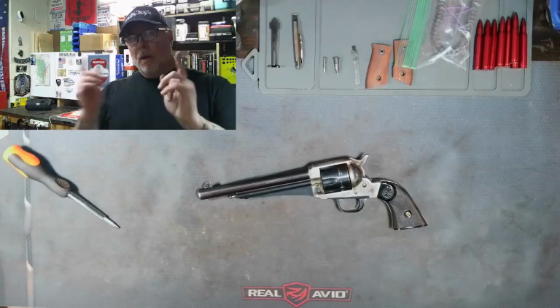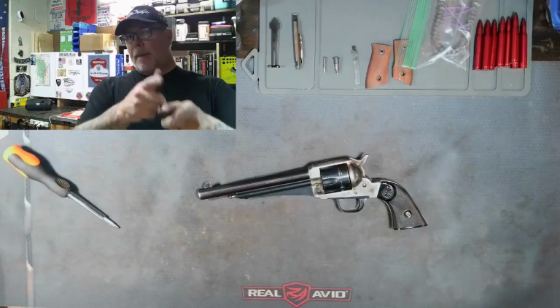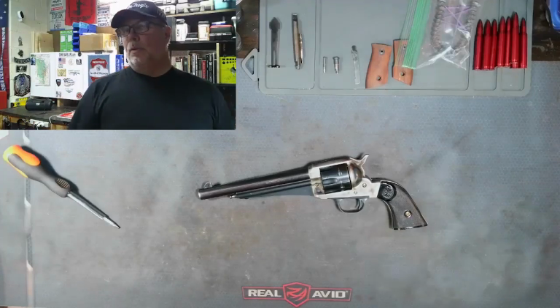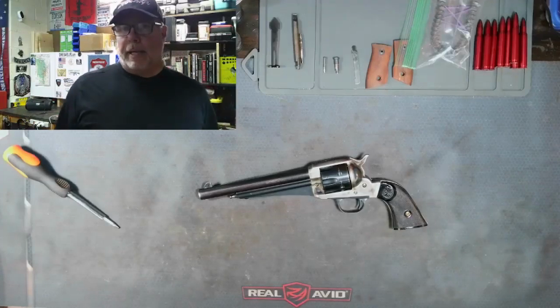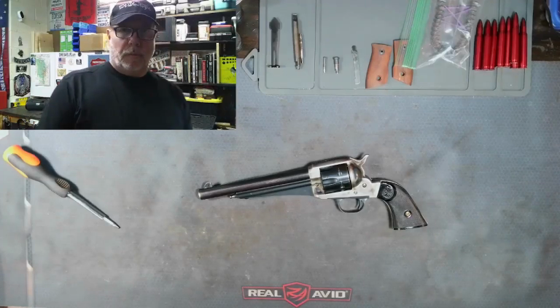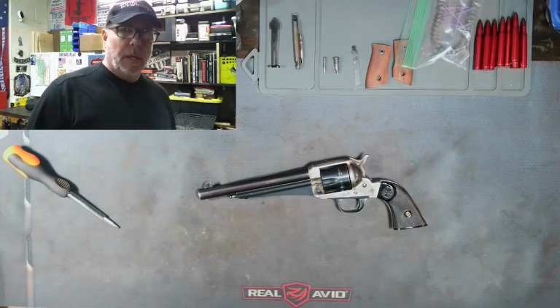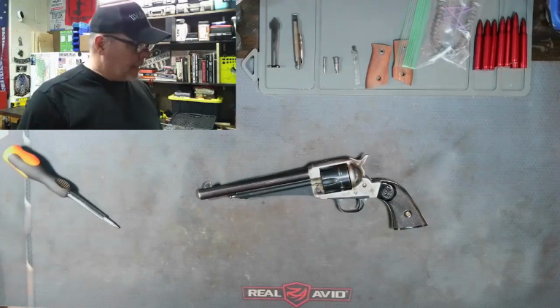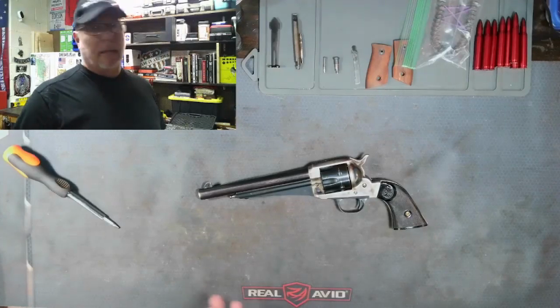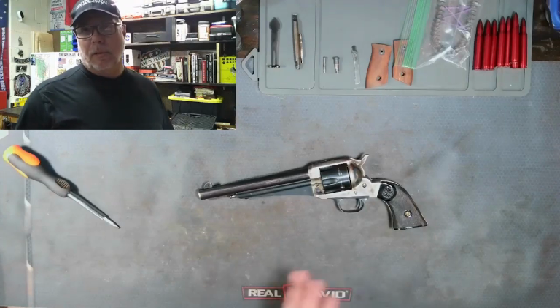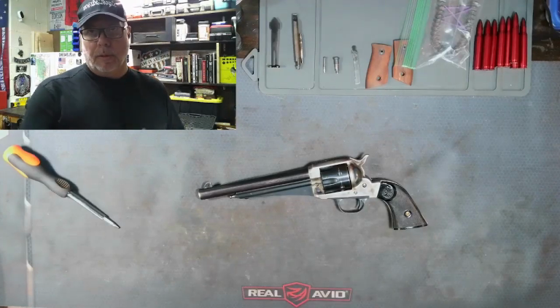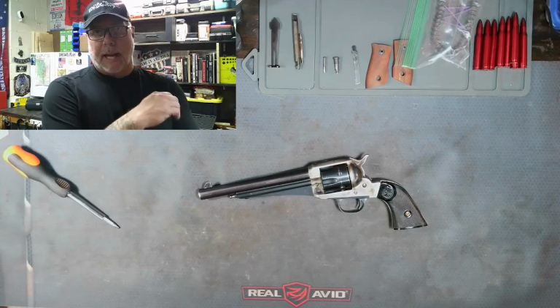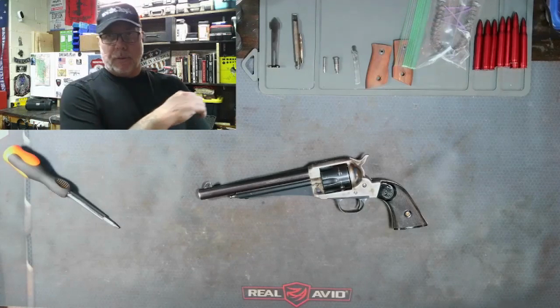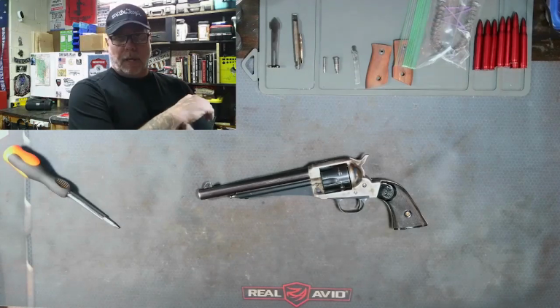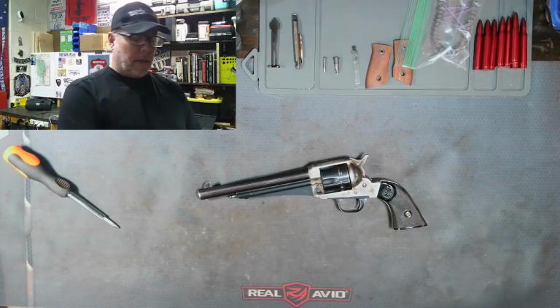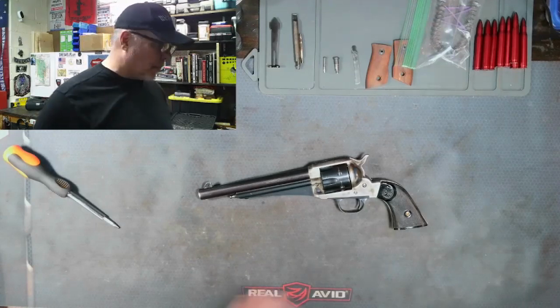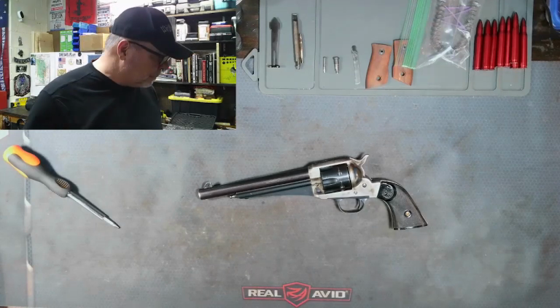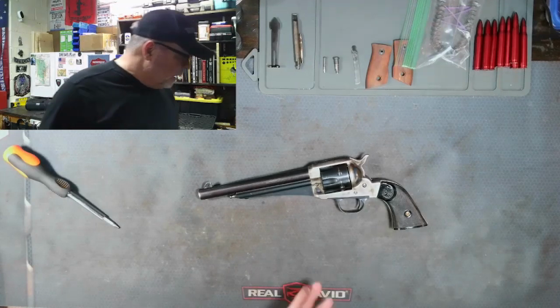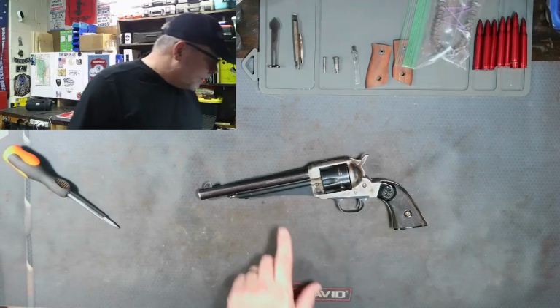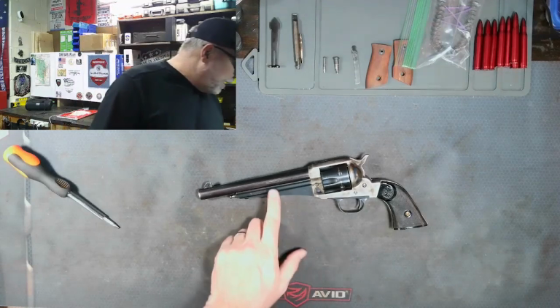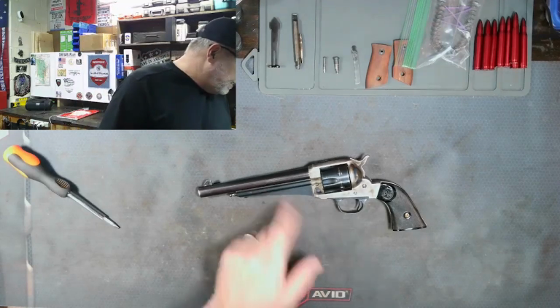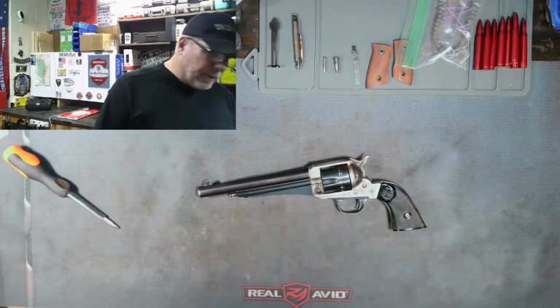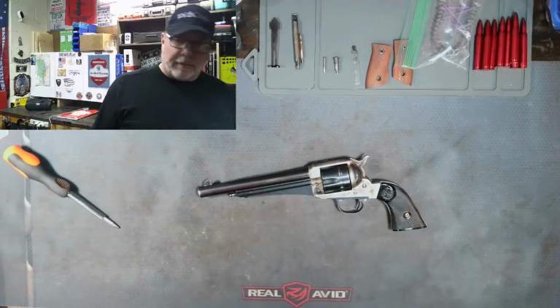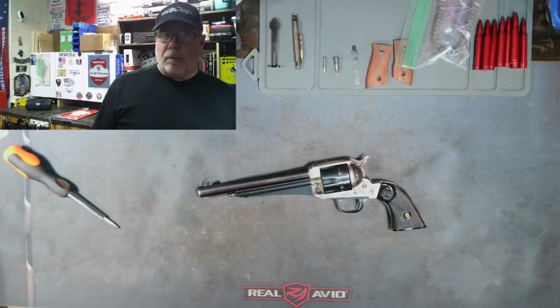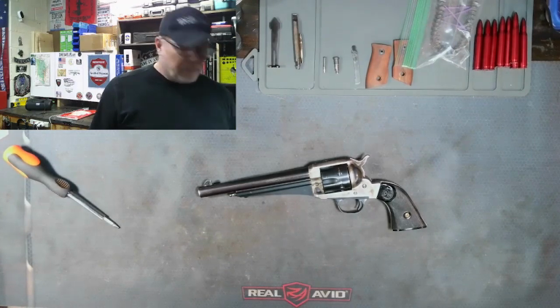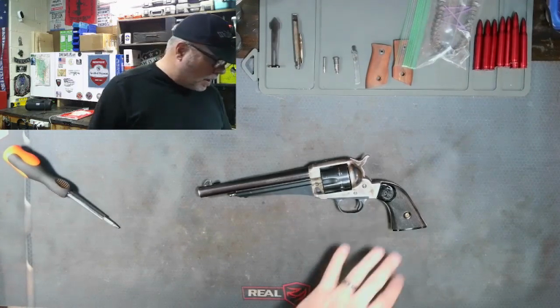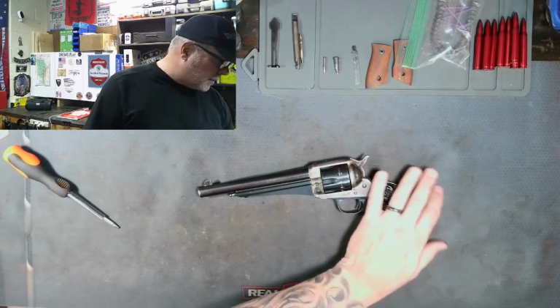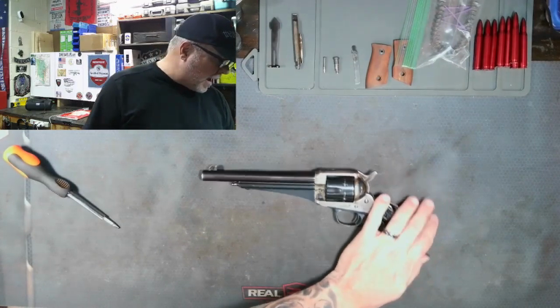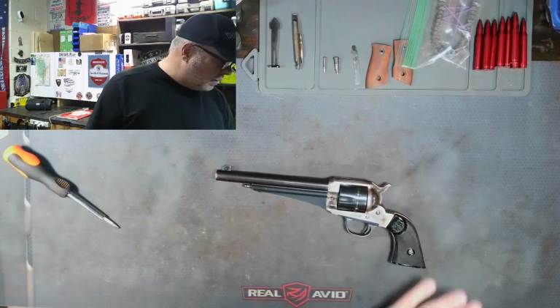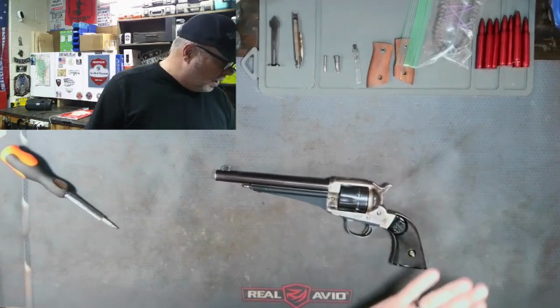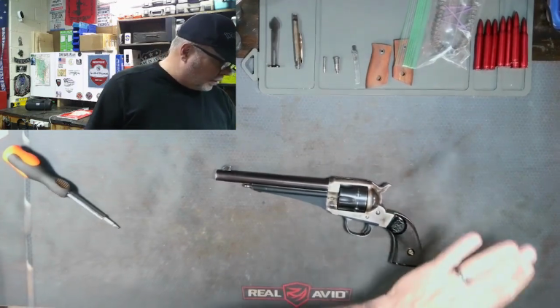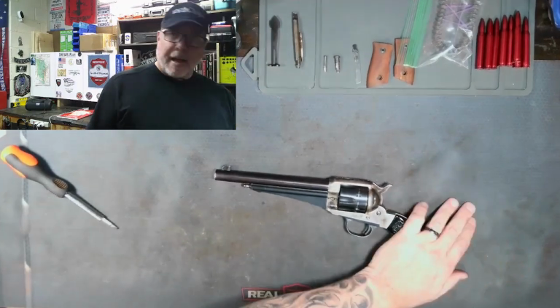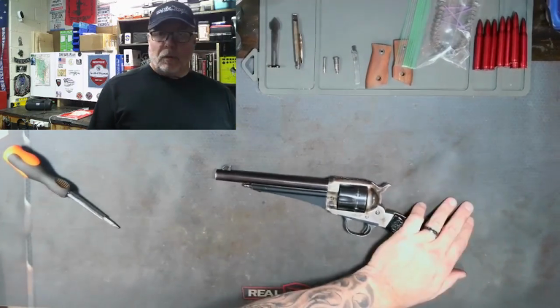Welcome back to Mike's Gun World. Today we got a cool one. We're diagnosing a gun that has a problem. This is a 1875 Outlaw, single action, .45 Long Colt.